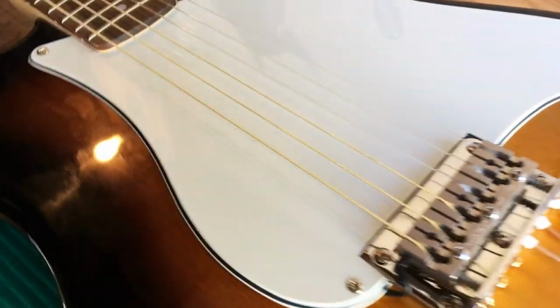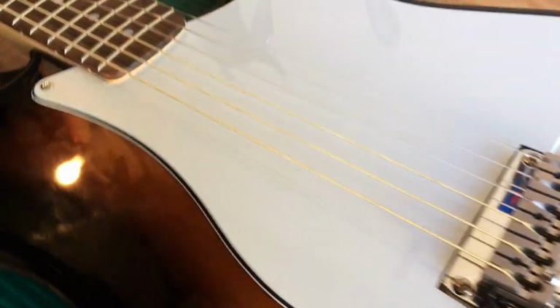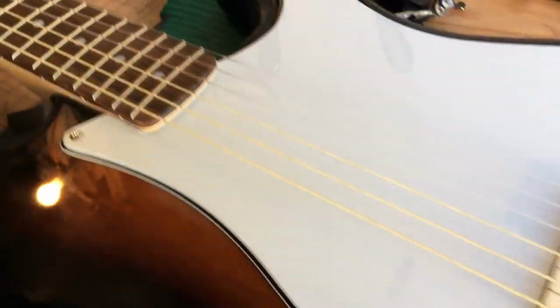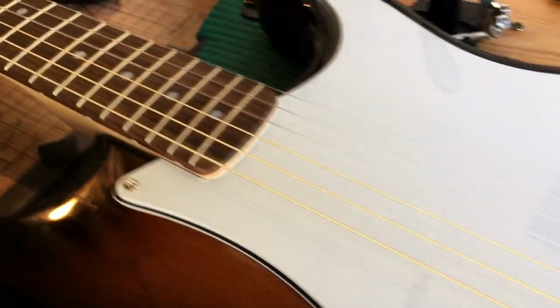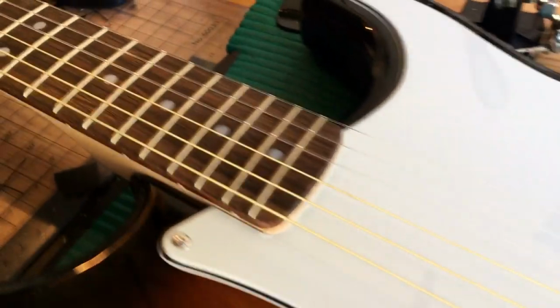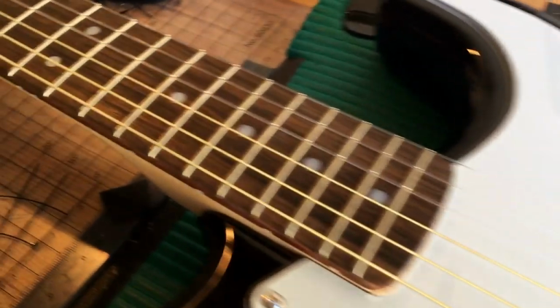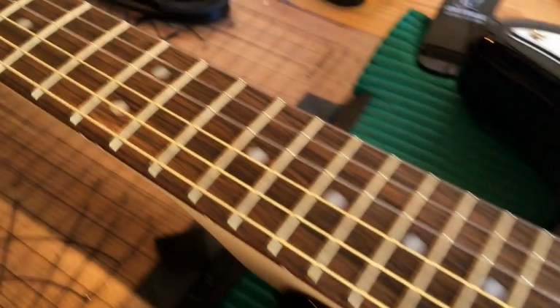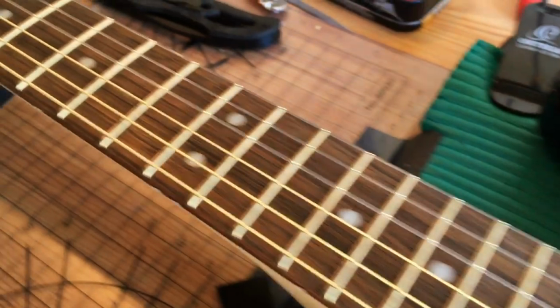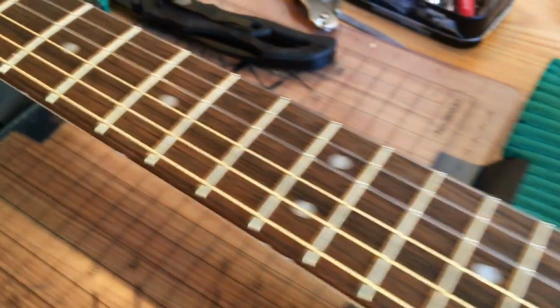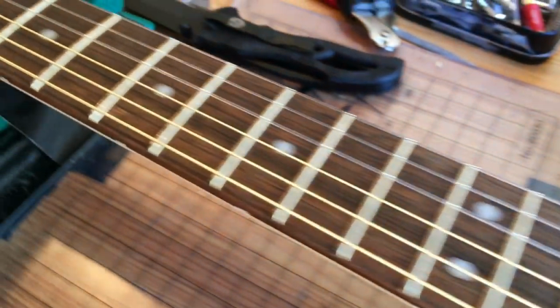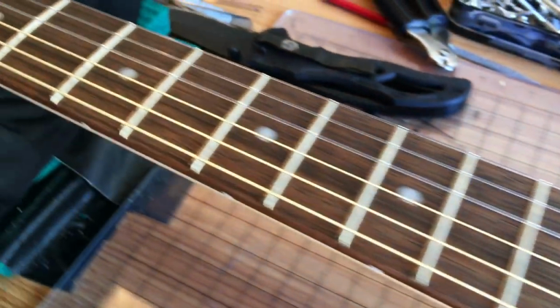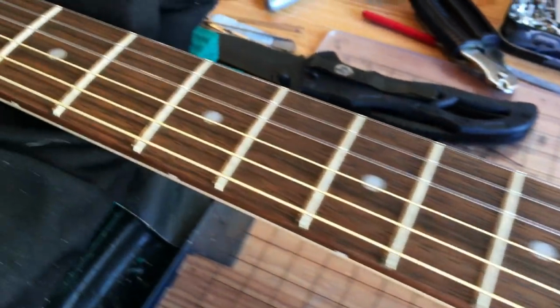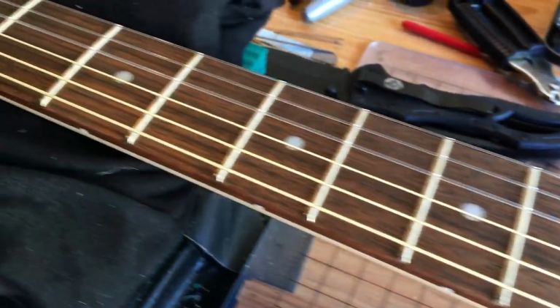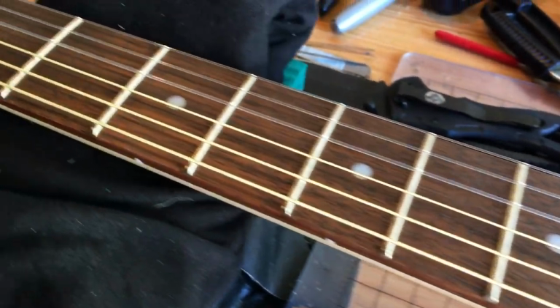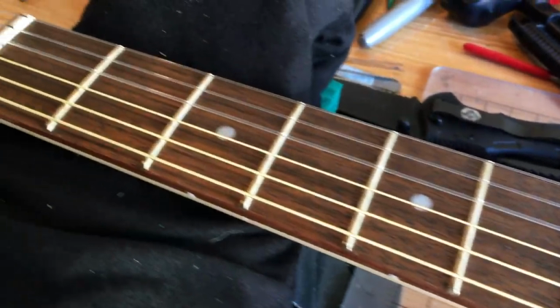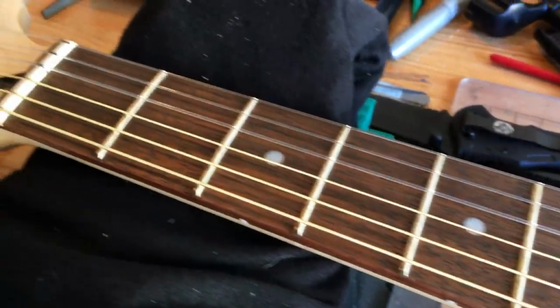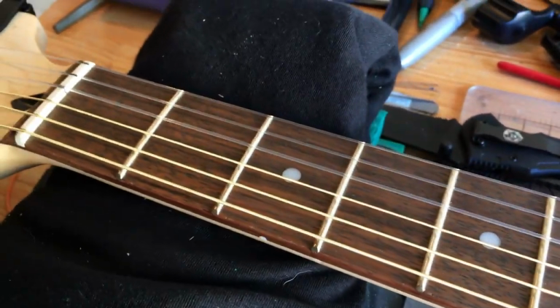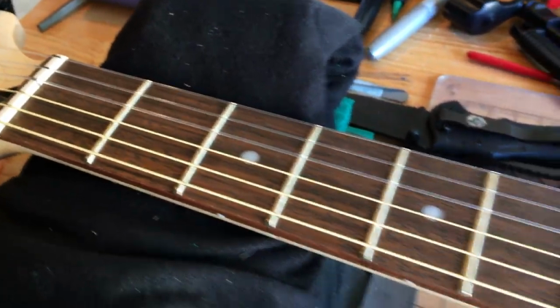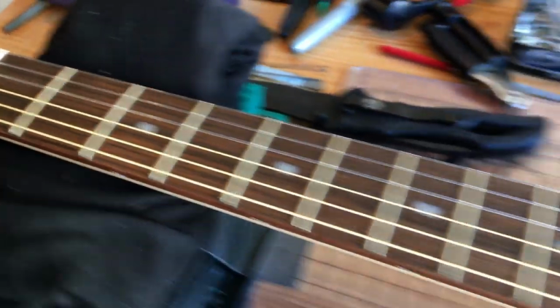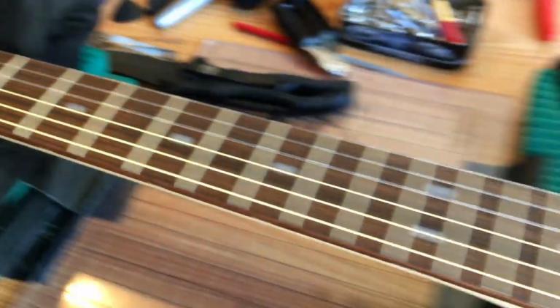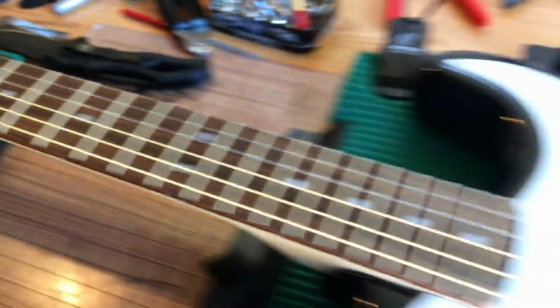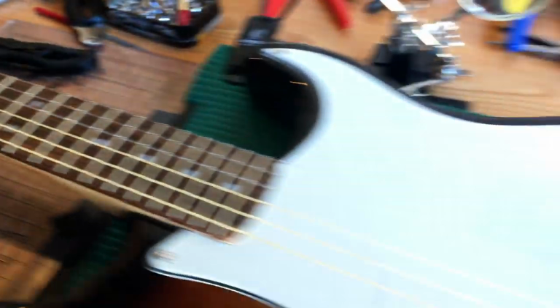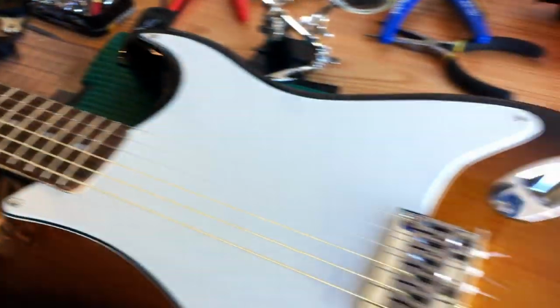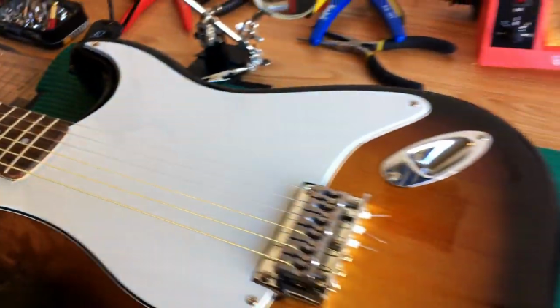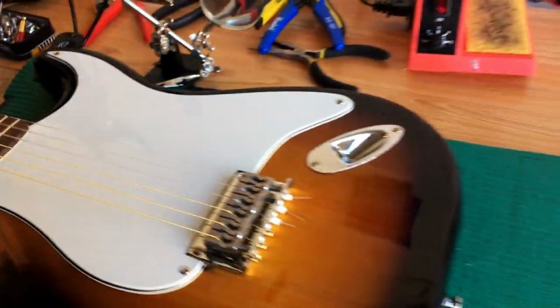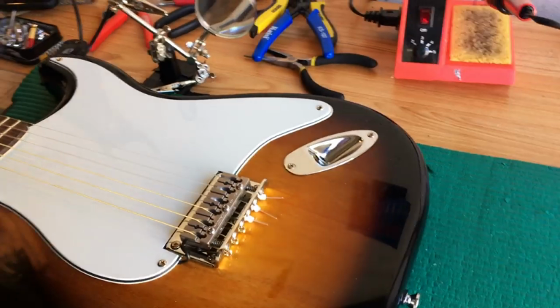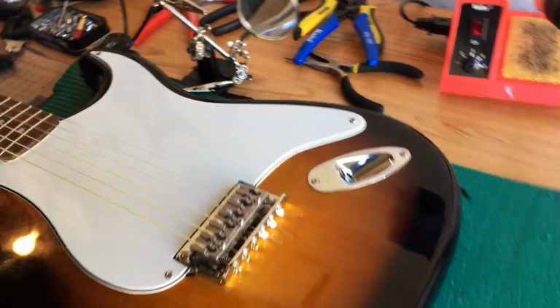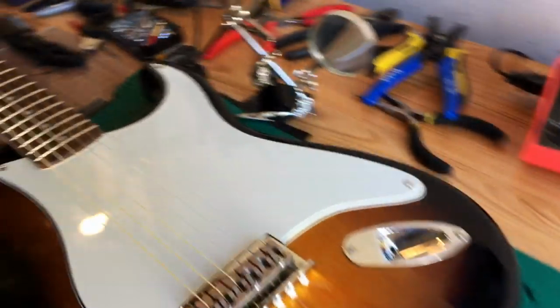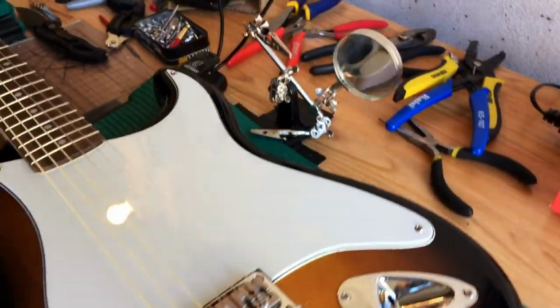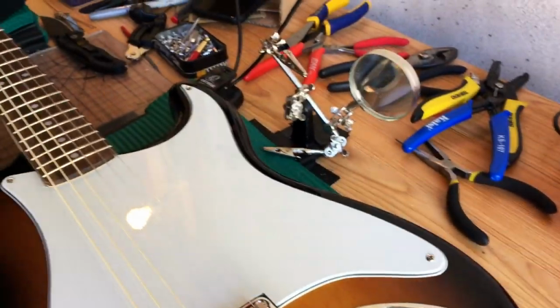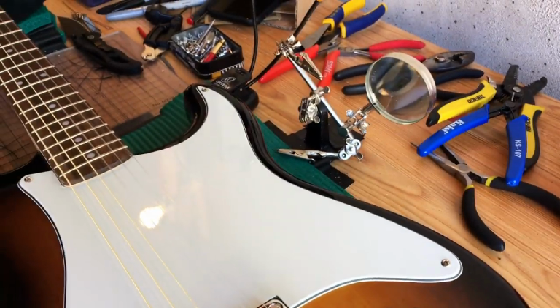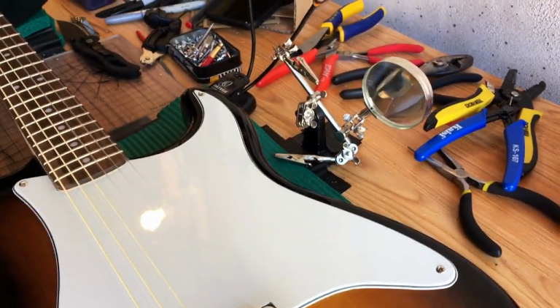We've got a little bit of inventory over here. And that's how it works.